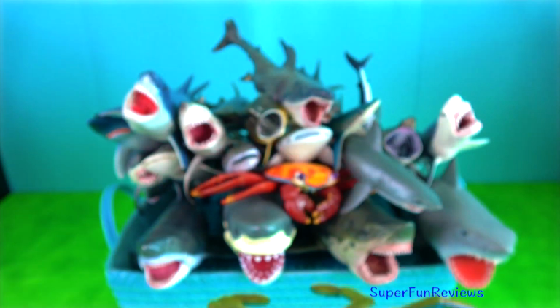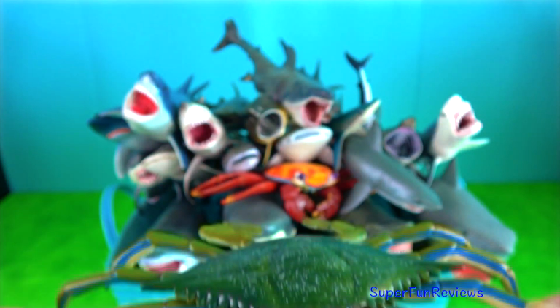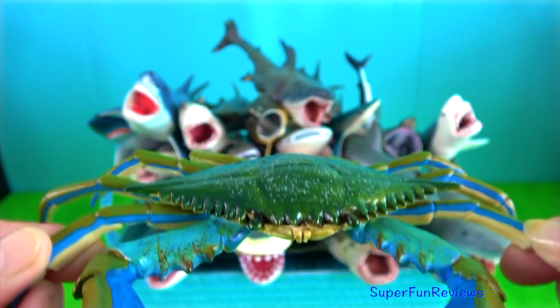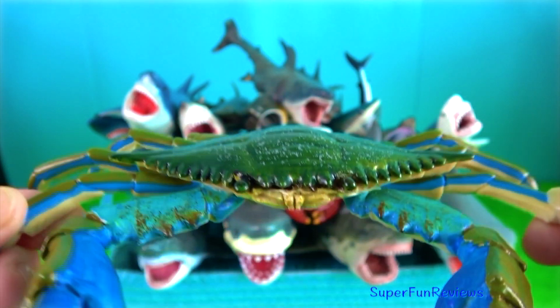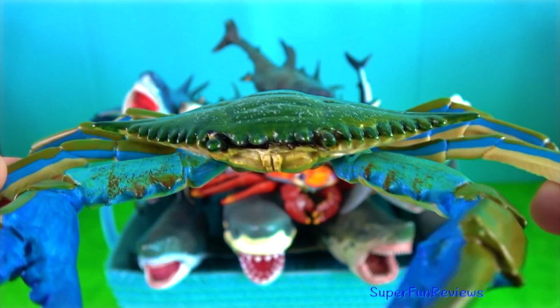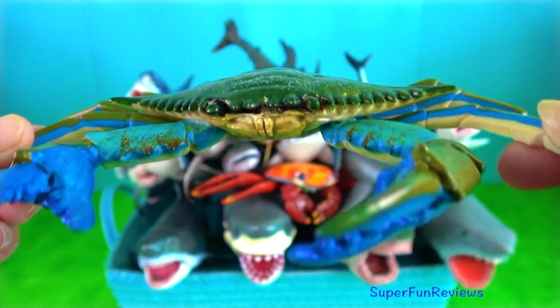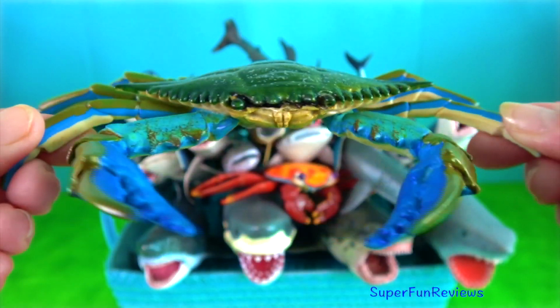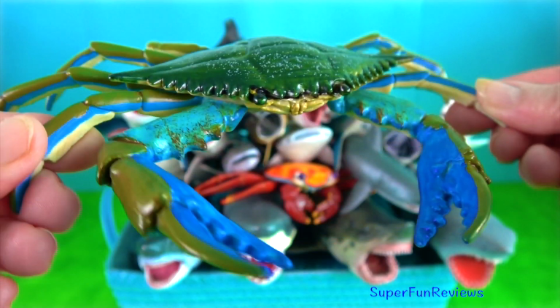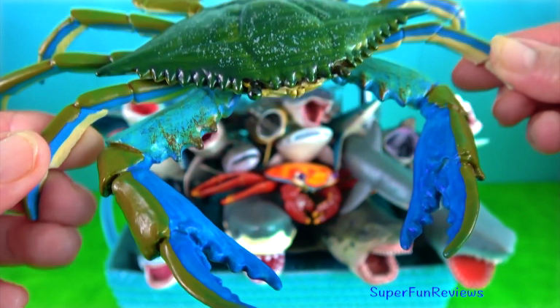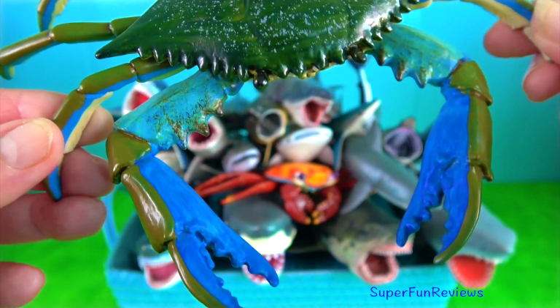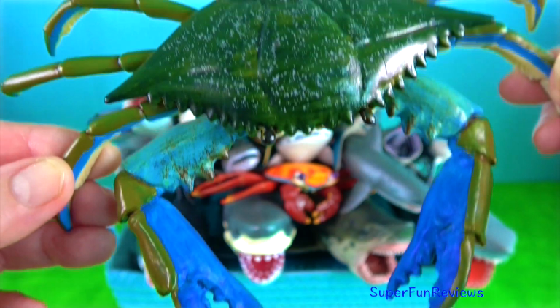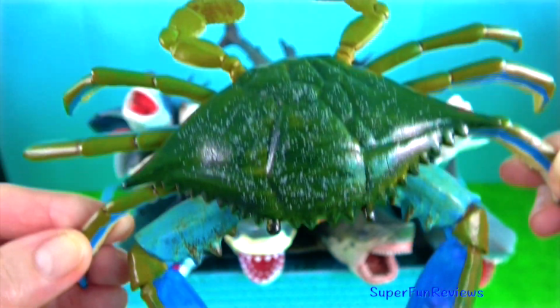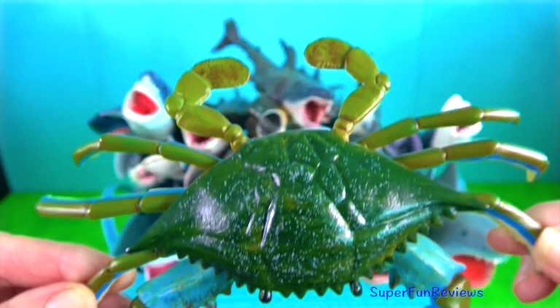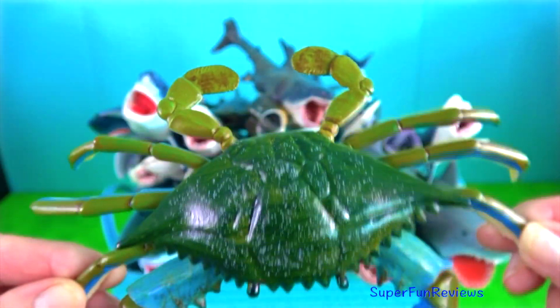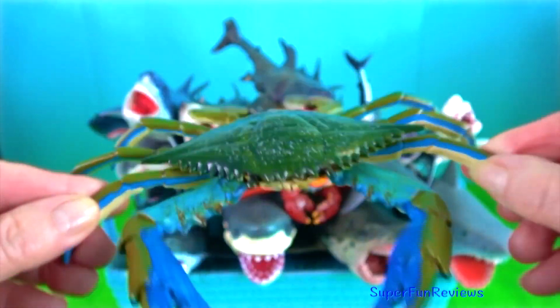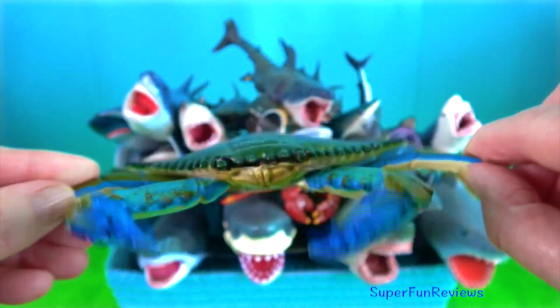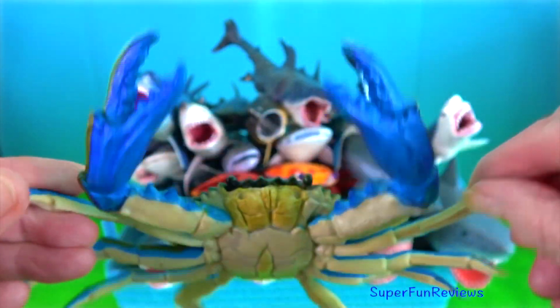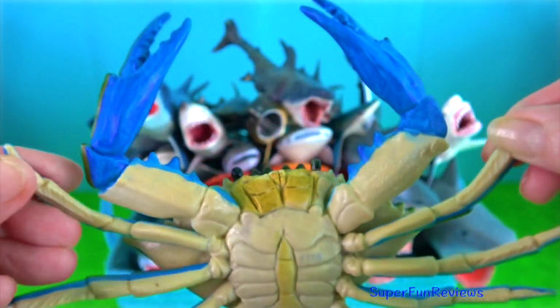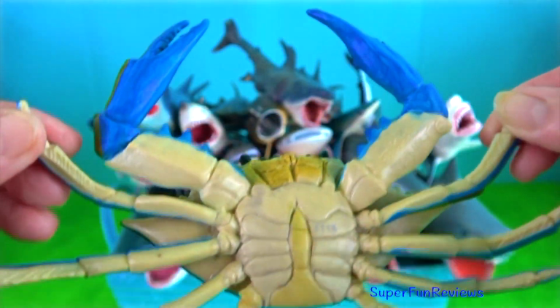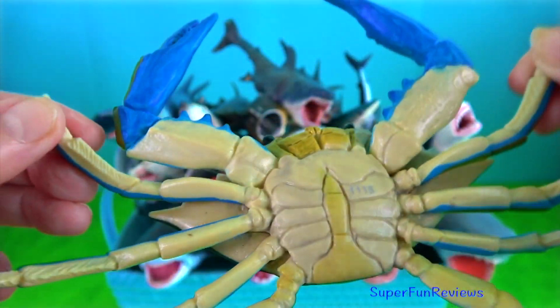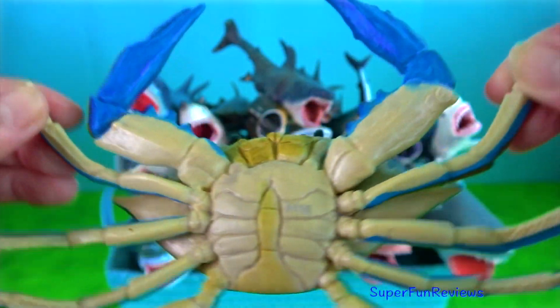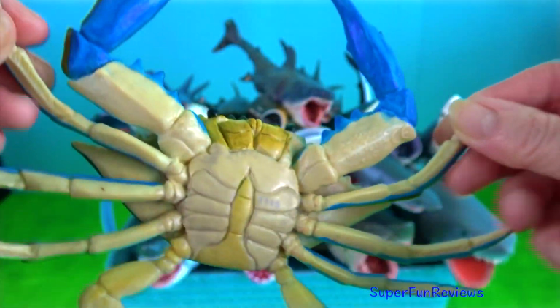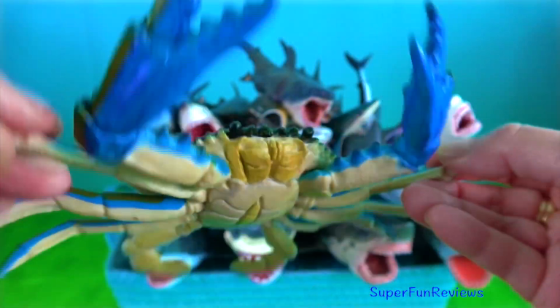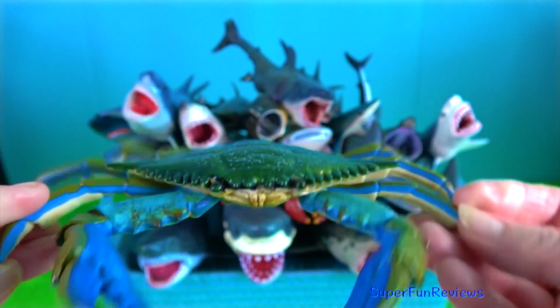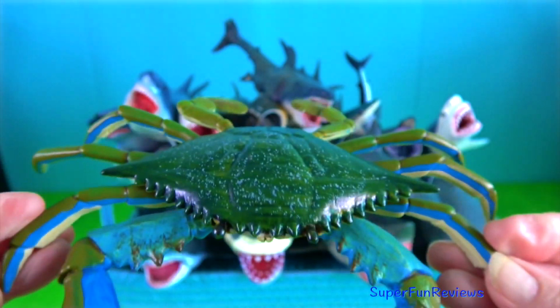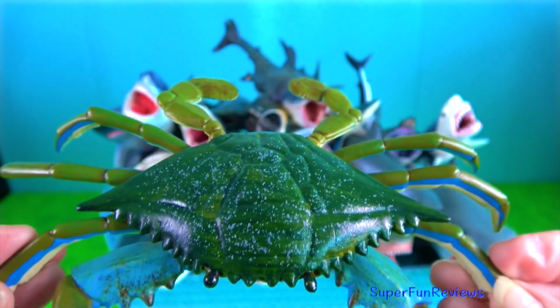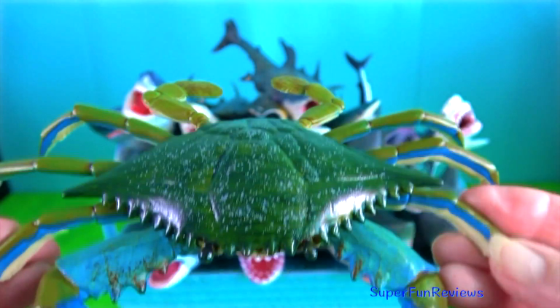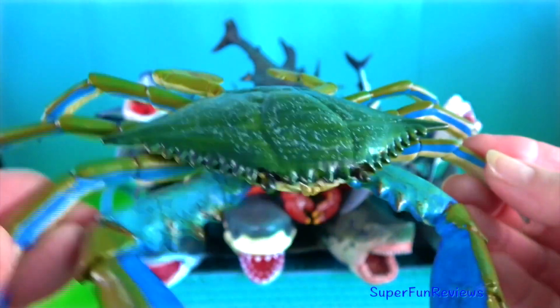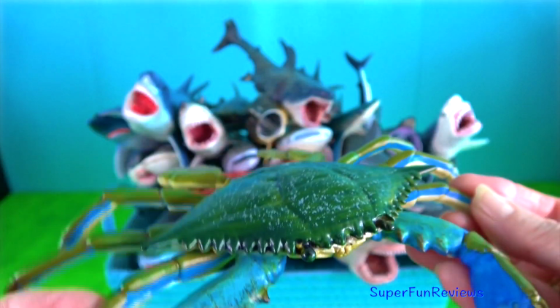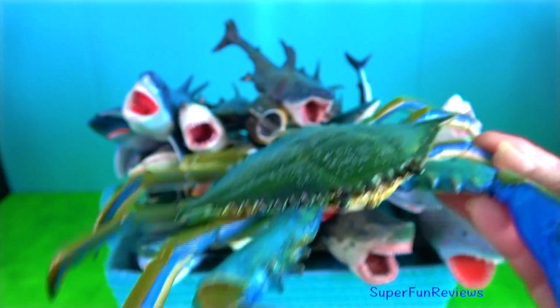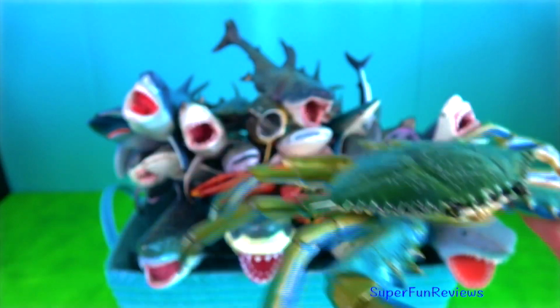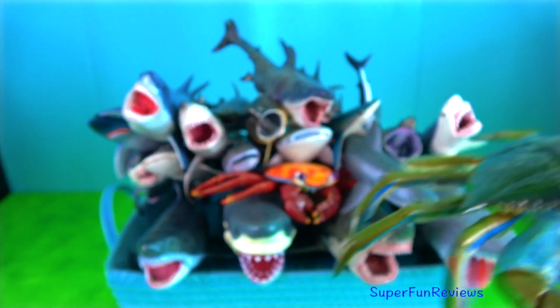Blue crab — to defend themselves, they use their sharp front pincers. Crabs have eyes on stalks, just like snails.